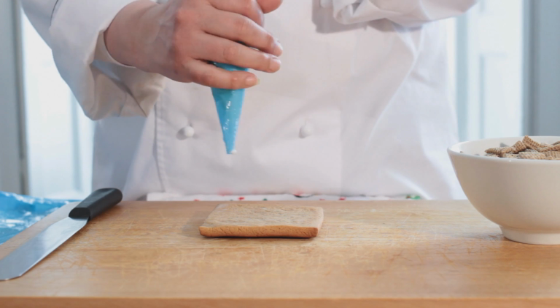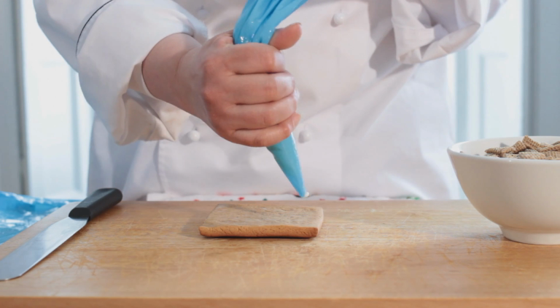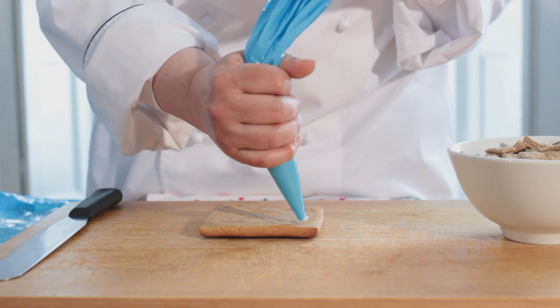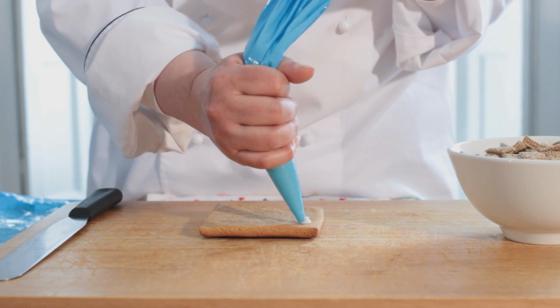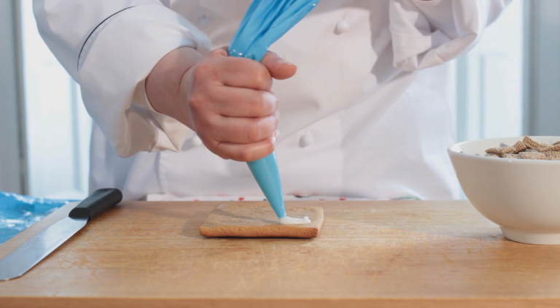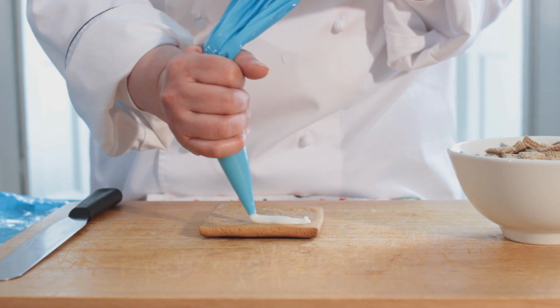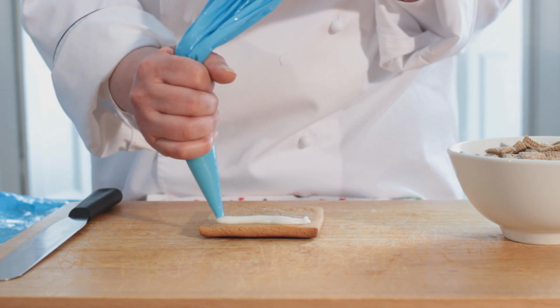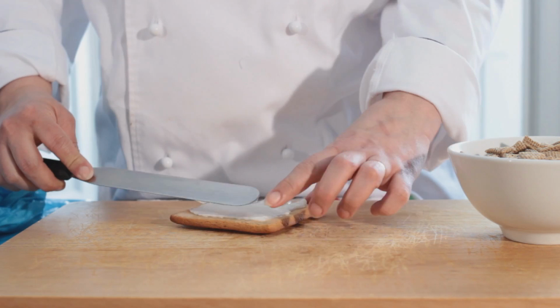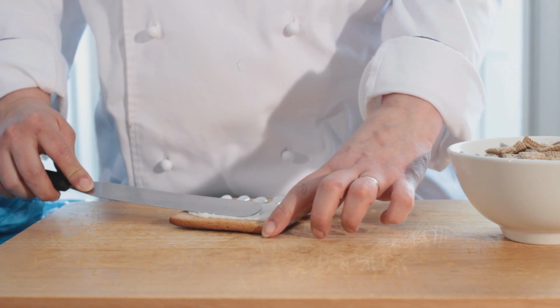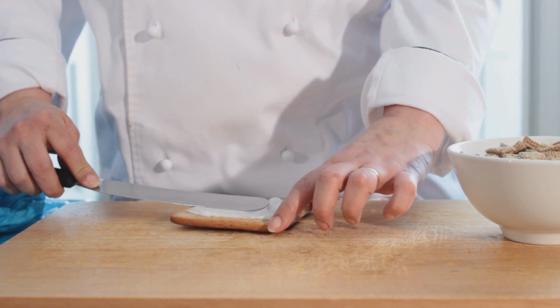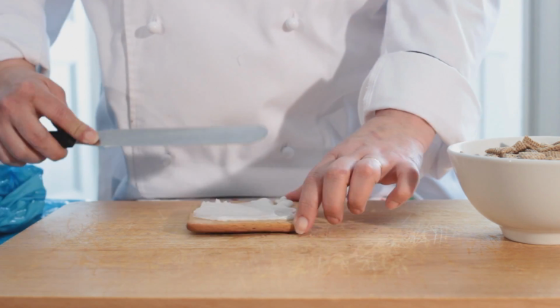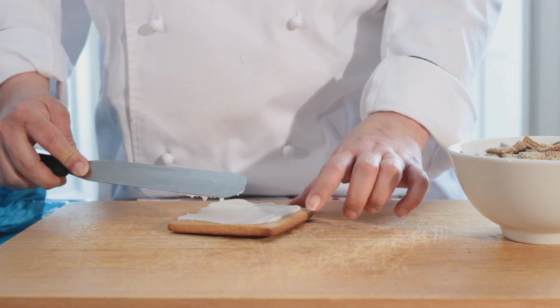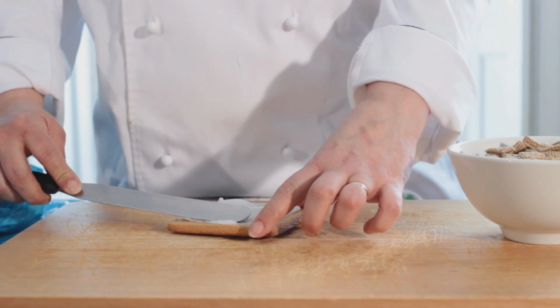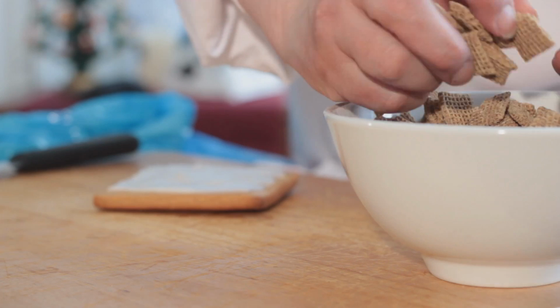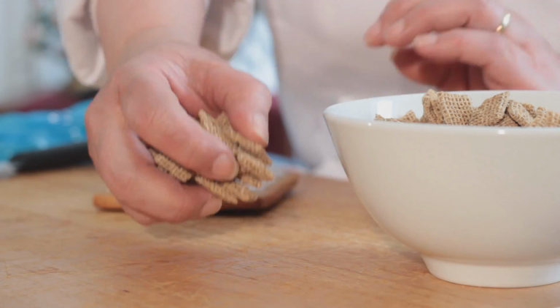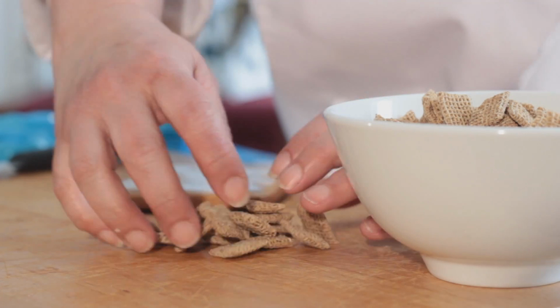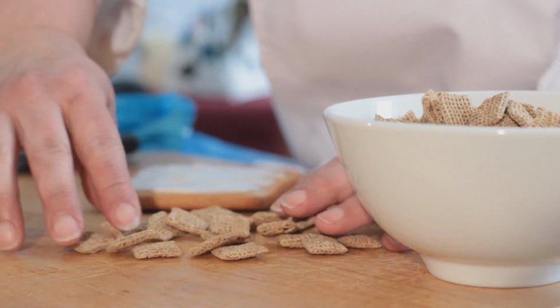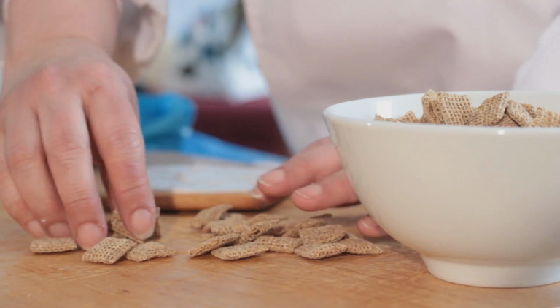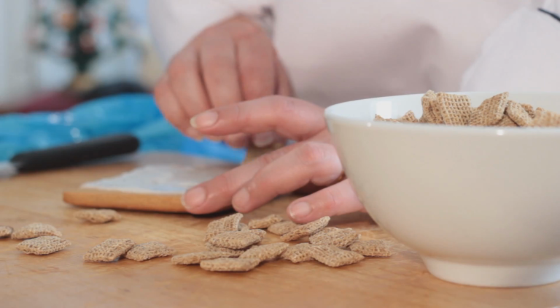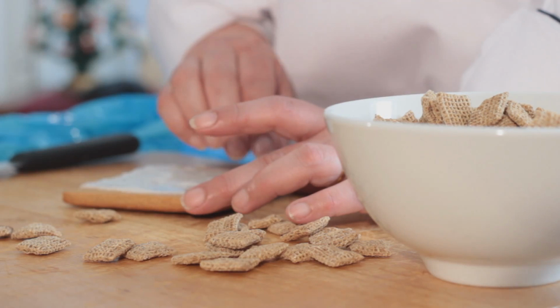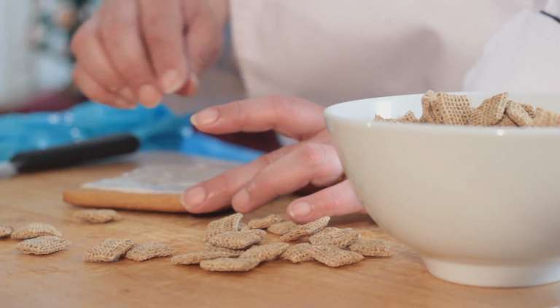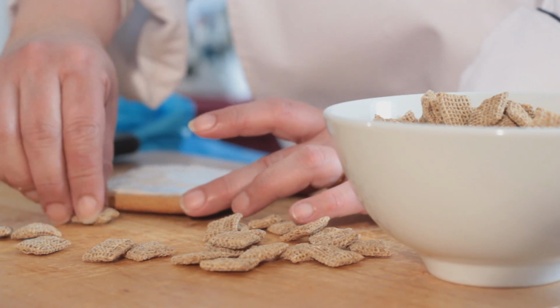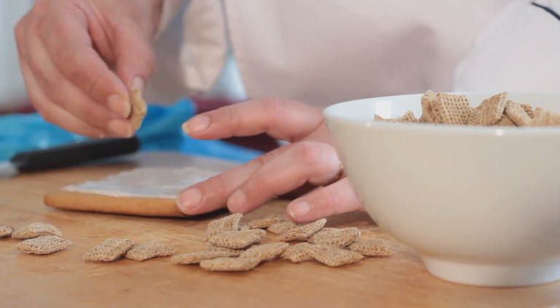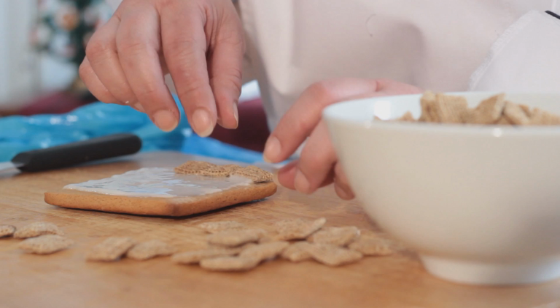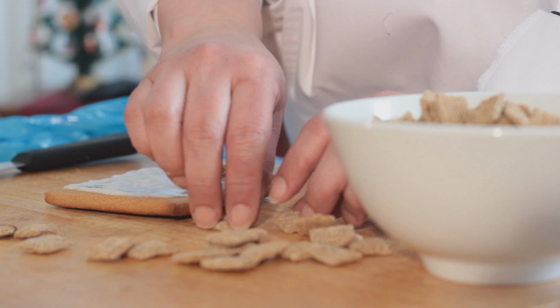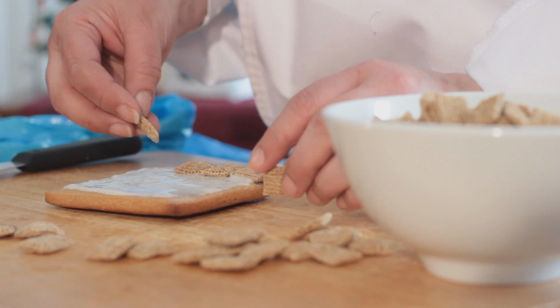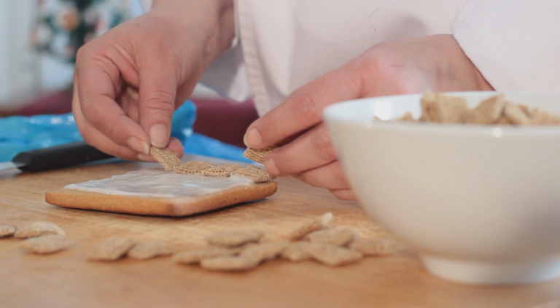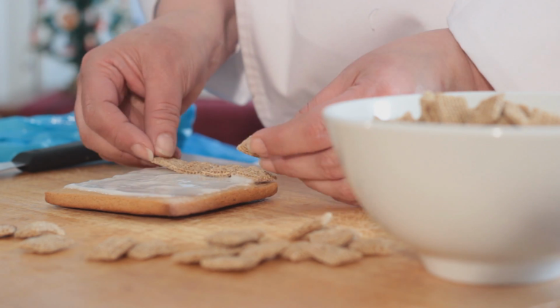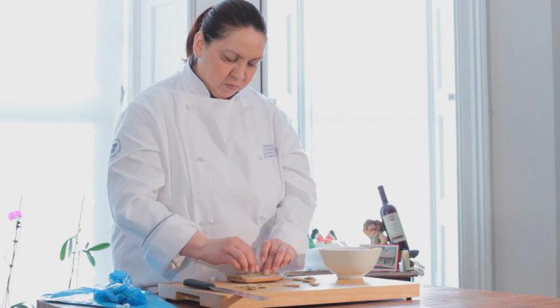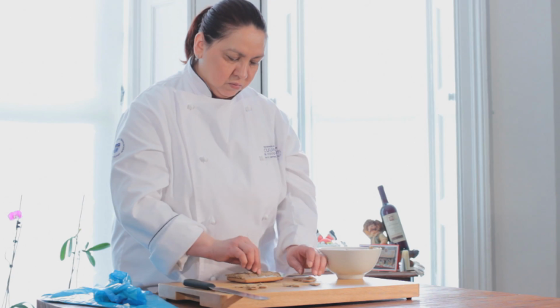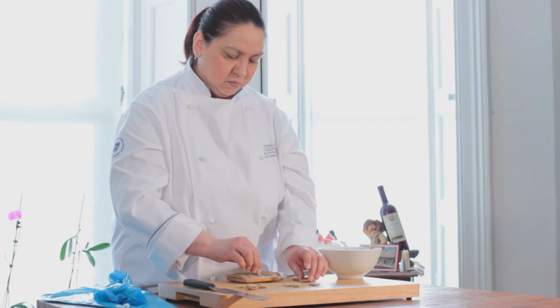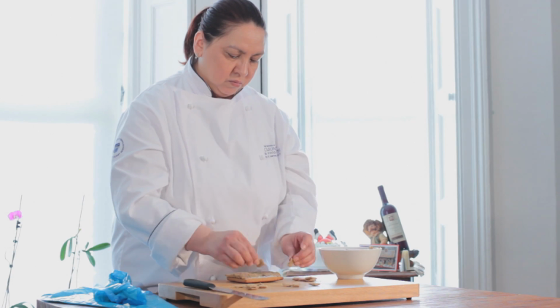To start off, we'll decorate the roof. After prepping the surface with icing, malted shreddies are selected and used as roof tiles. This process is repeated on all four pieces.